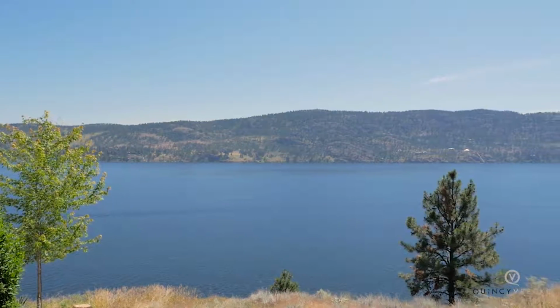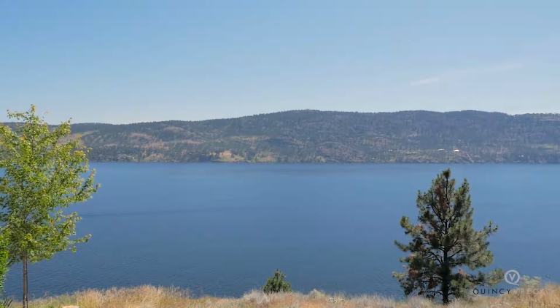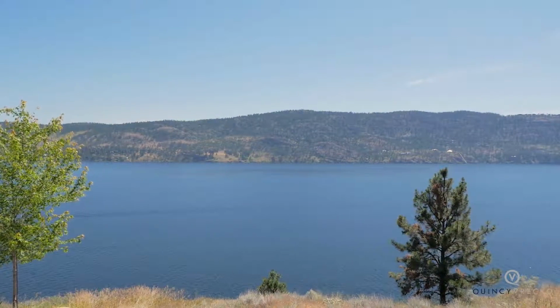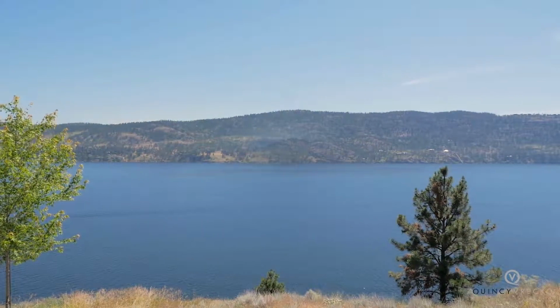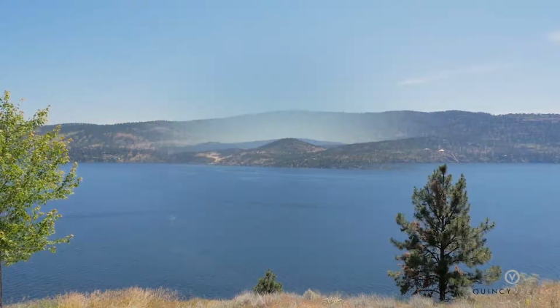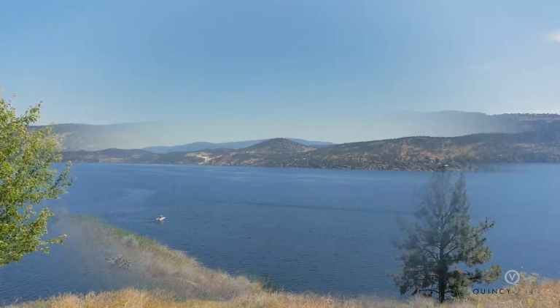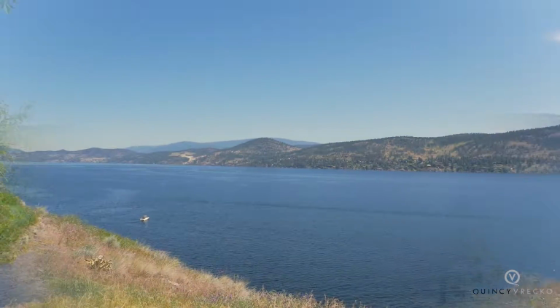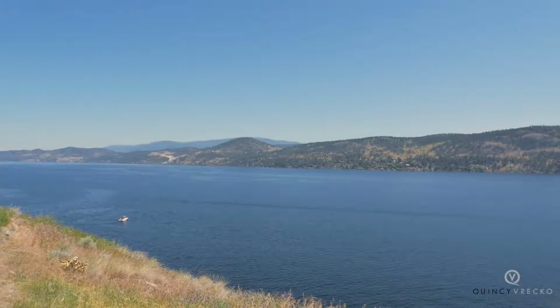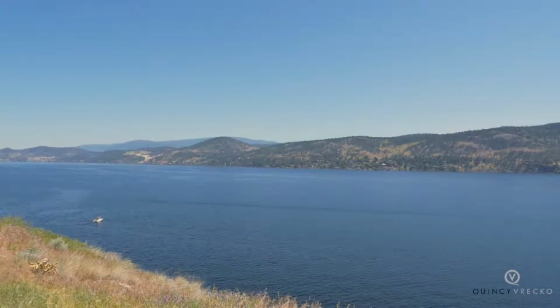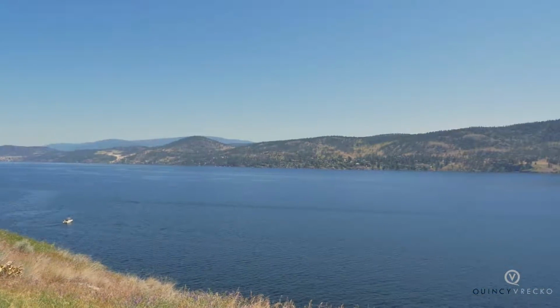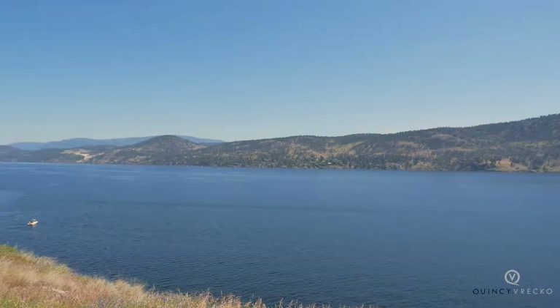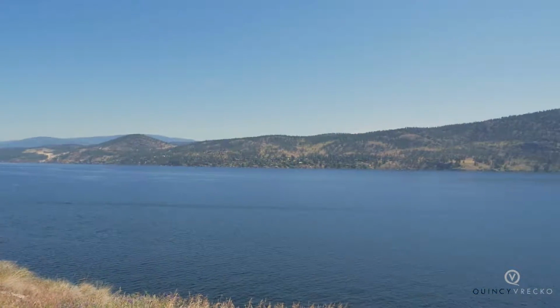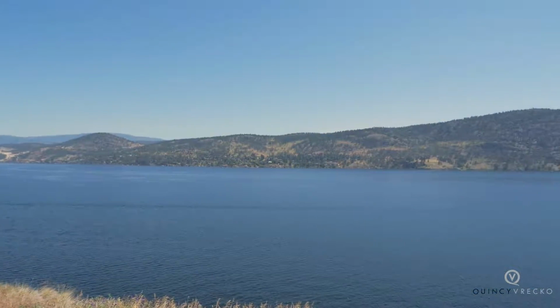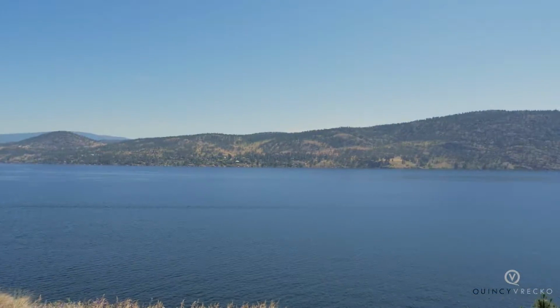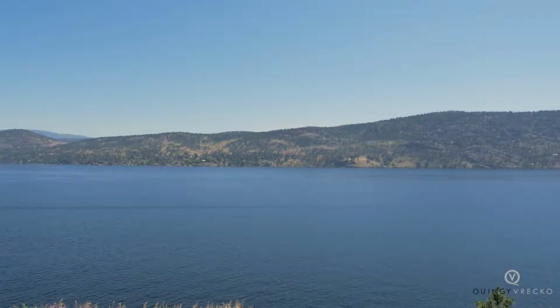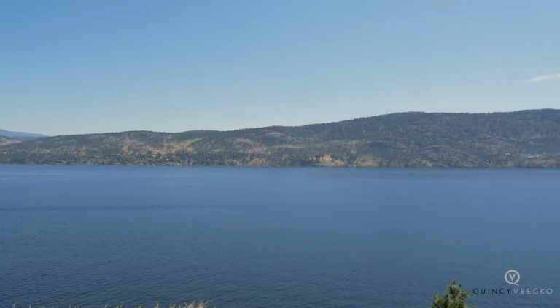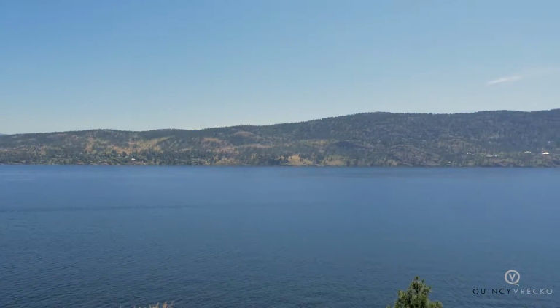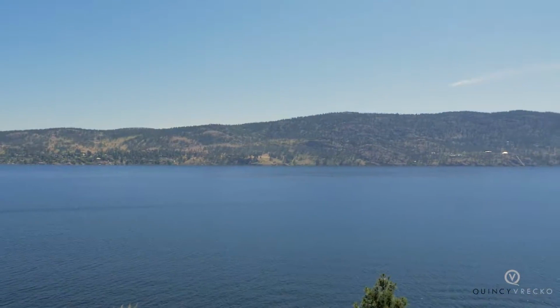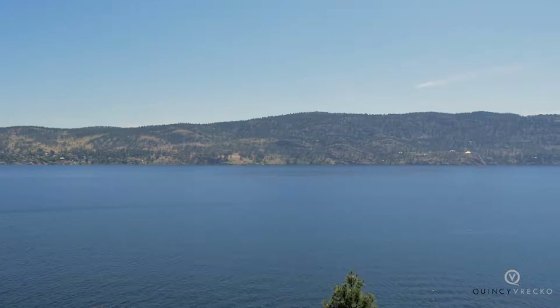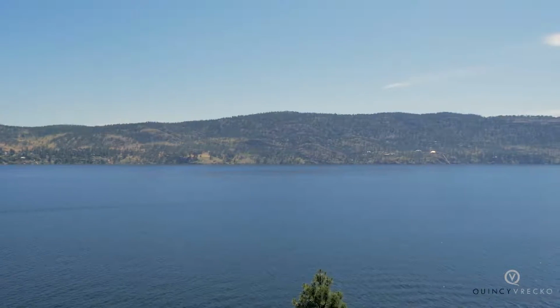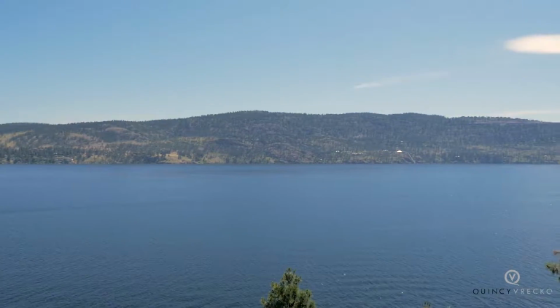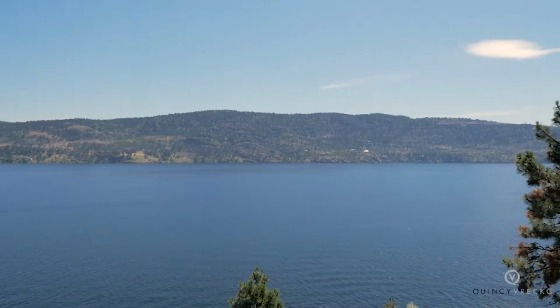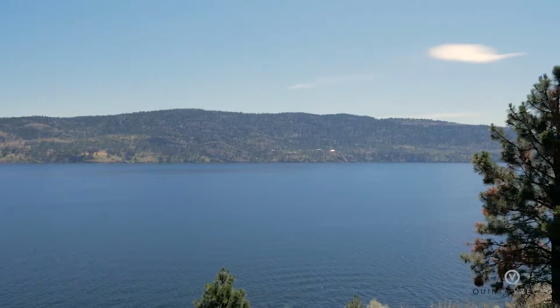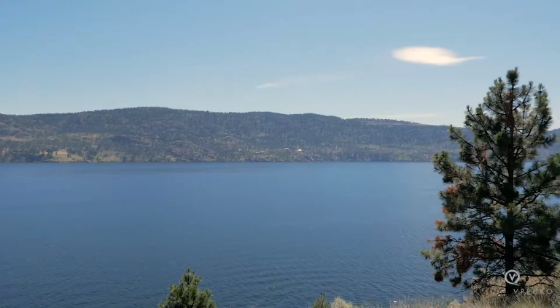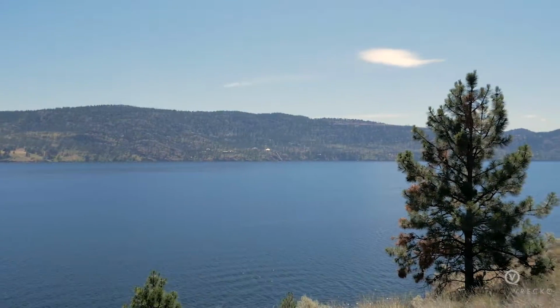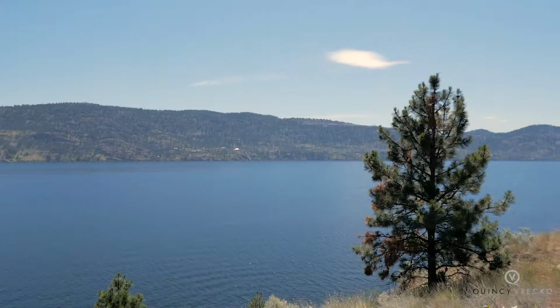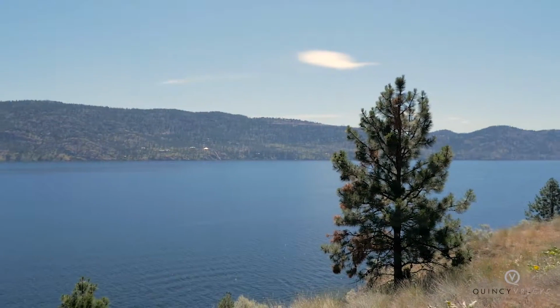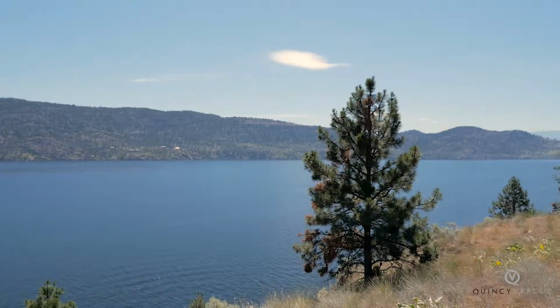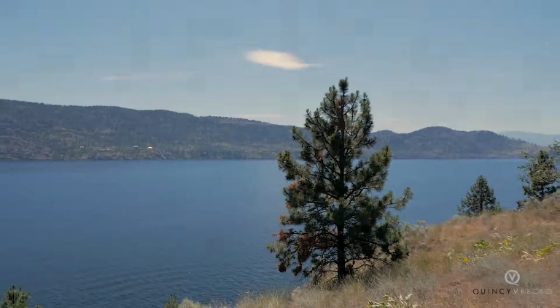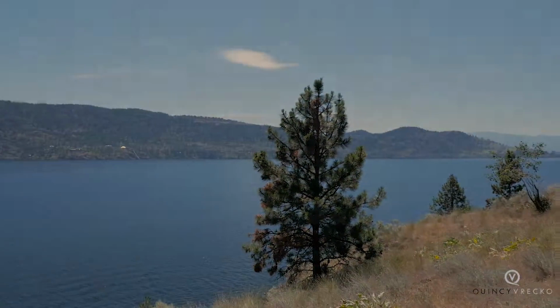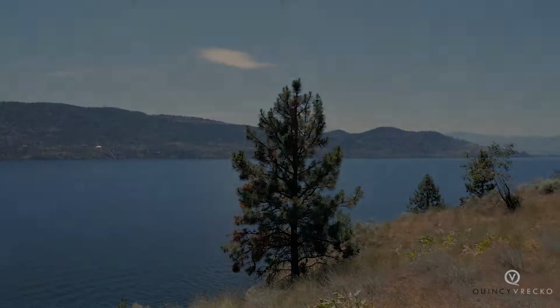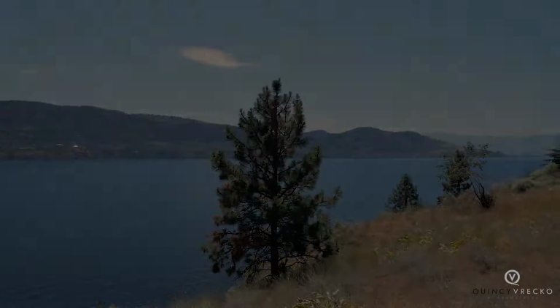The building envelope is perched above the water to enhance the incredible, unobstructed views of Lake Okanagan from Lake Country to the tip of Kelowna.